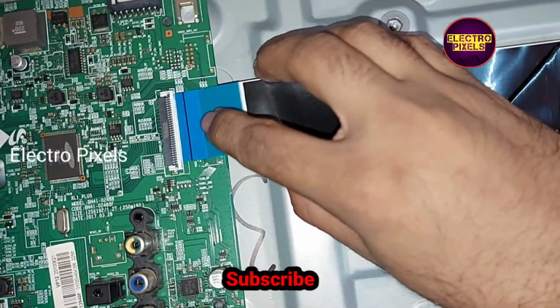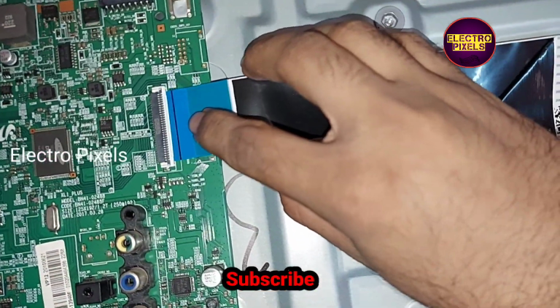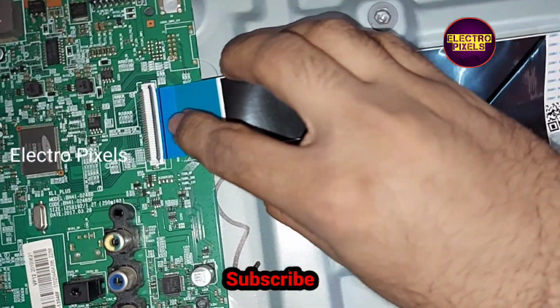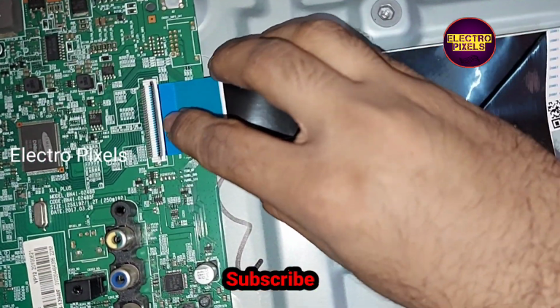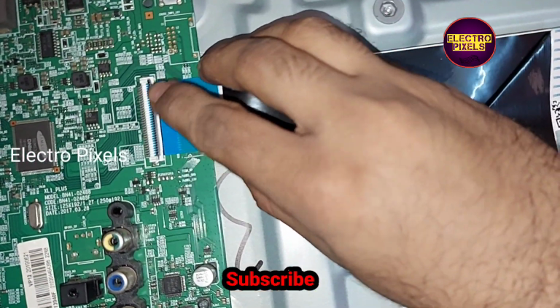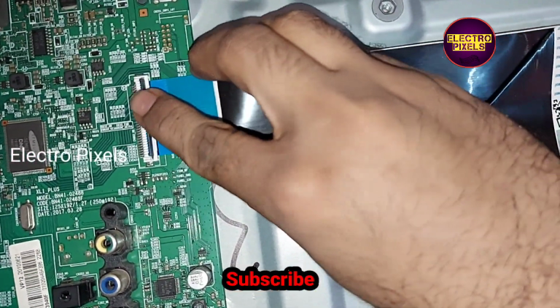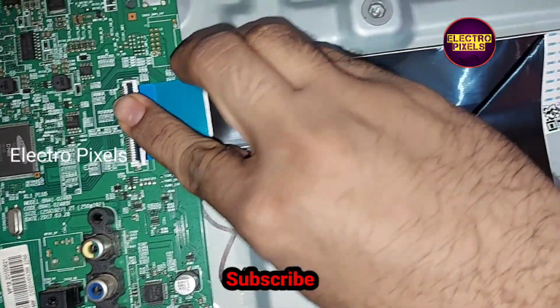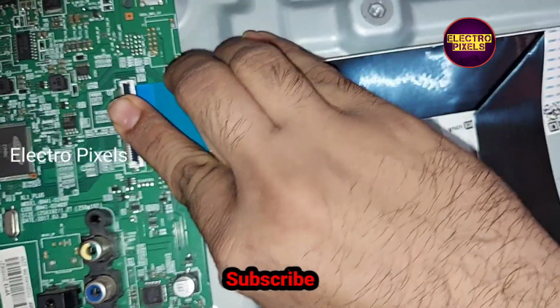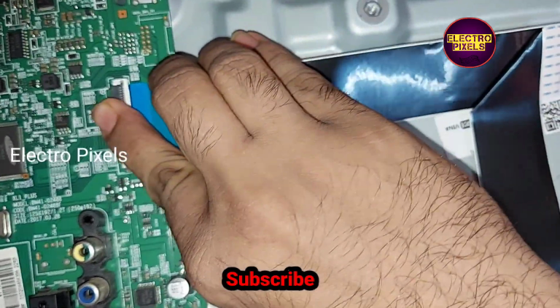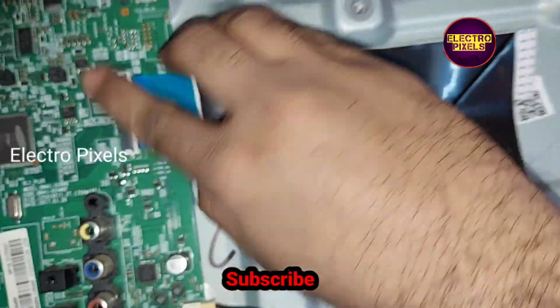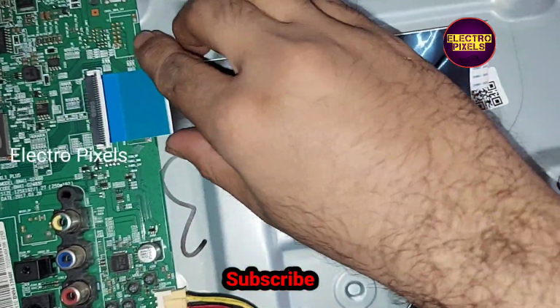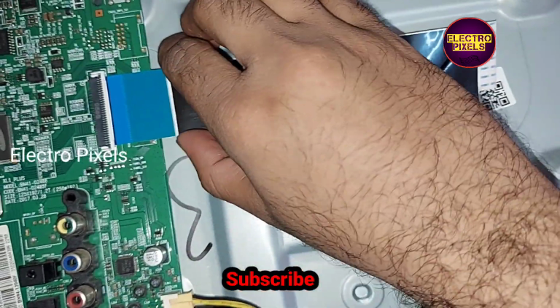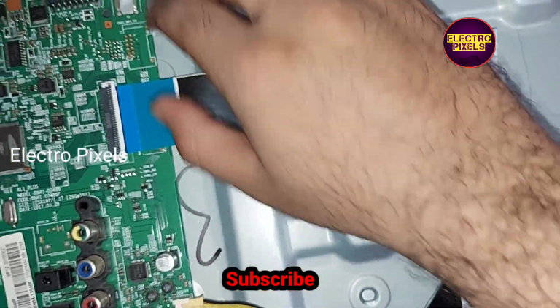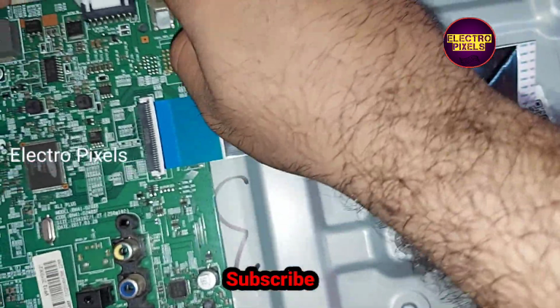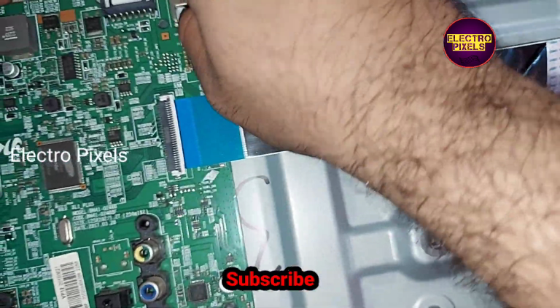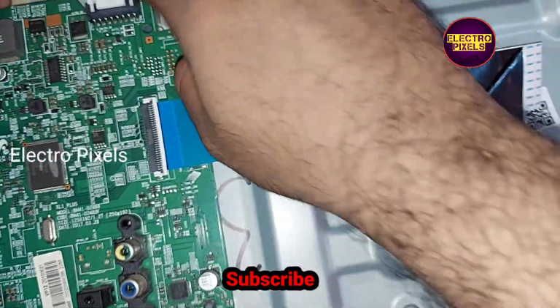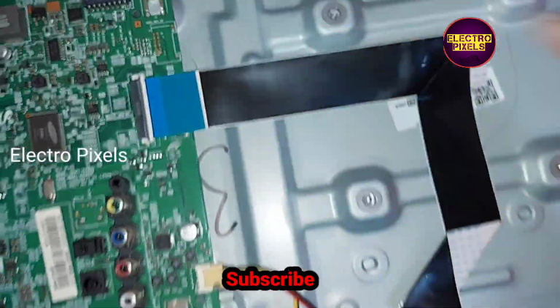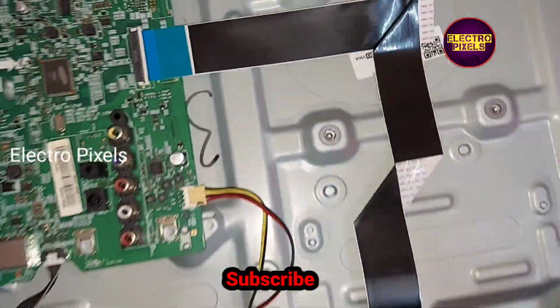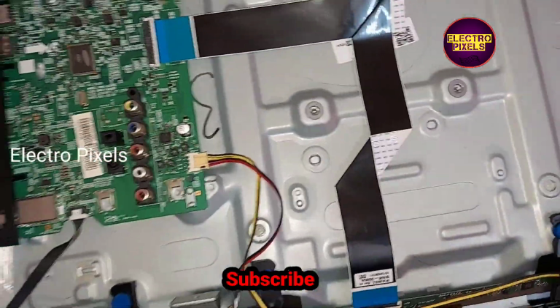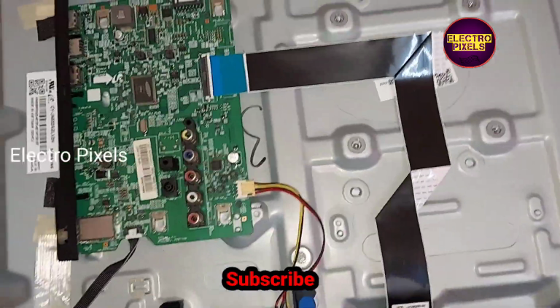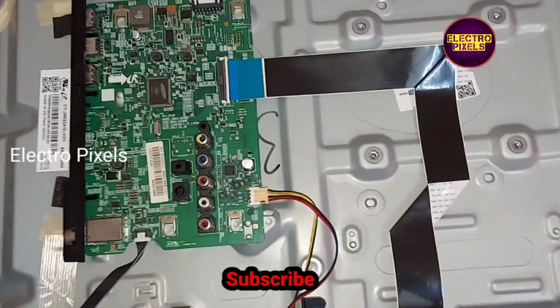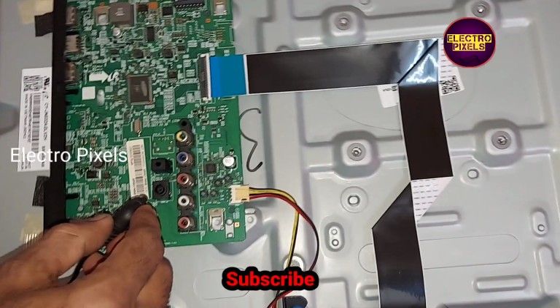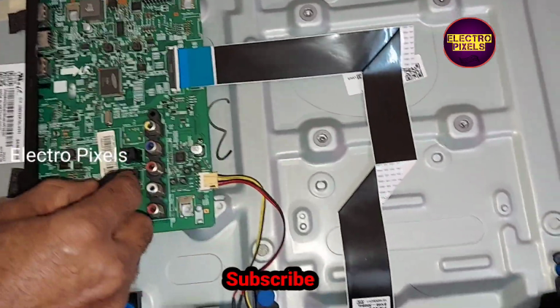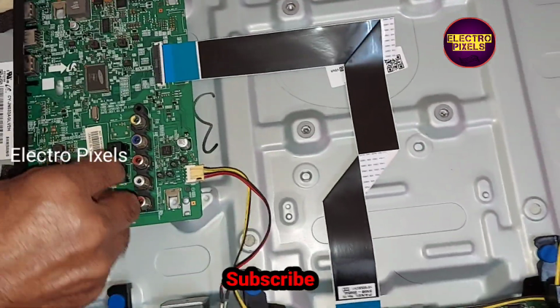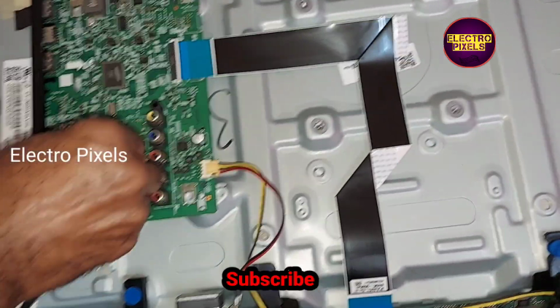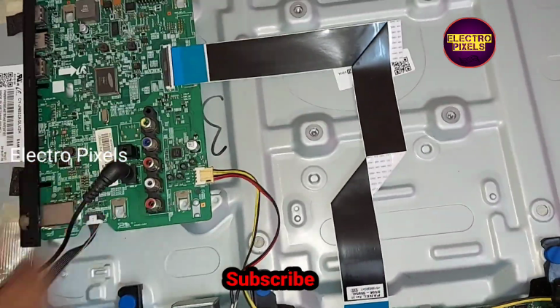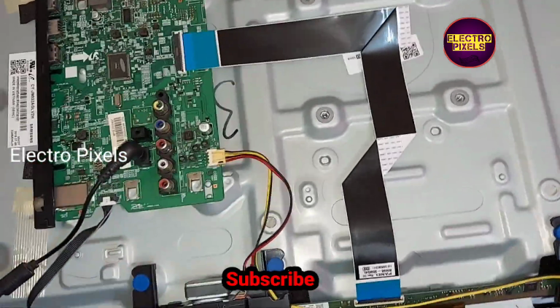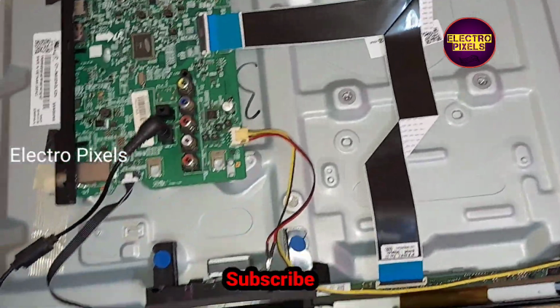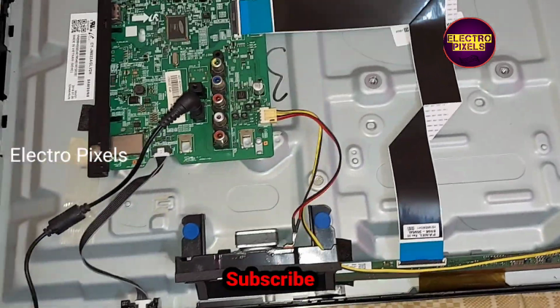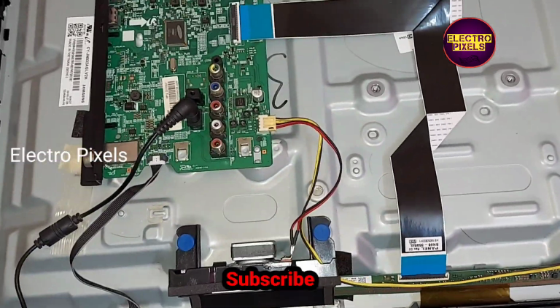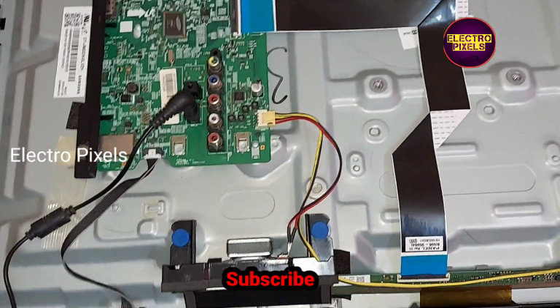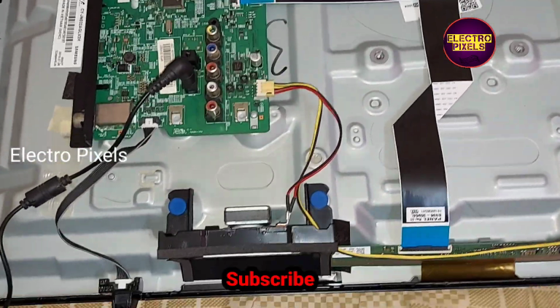Now let us connect the LVDS cable. All sockets are now connected — let's power on the TV.